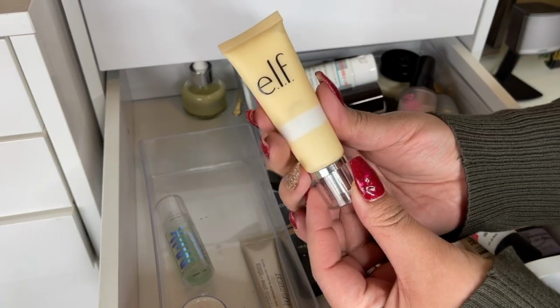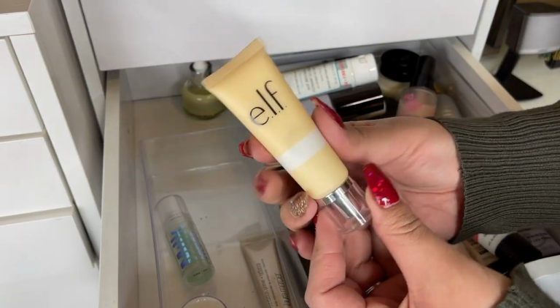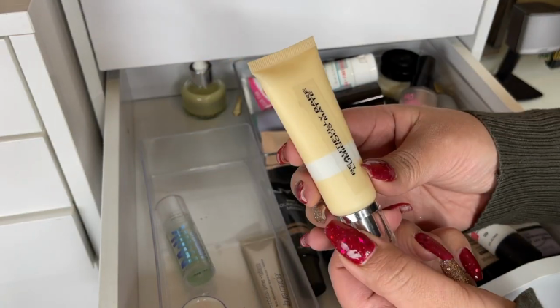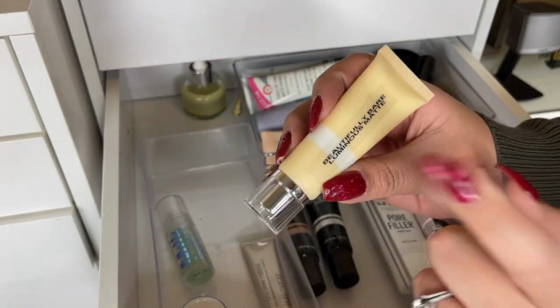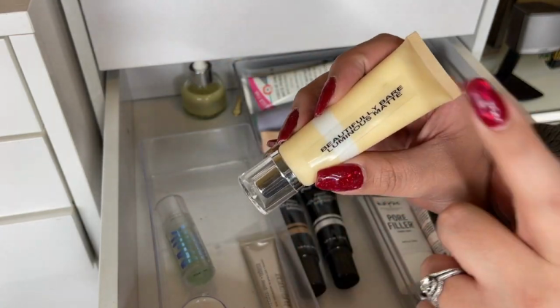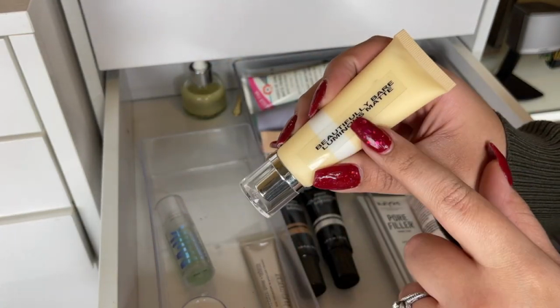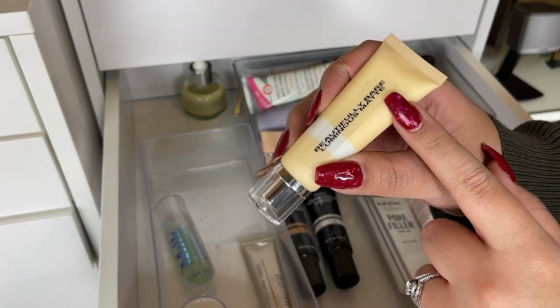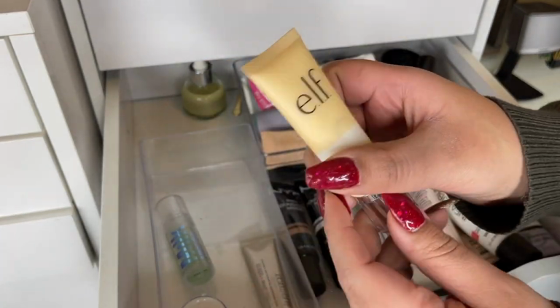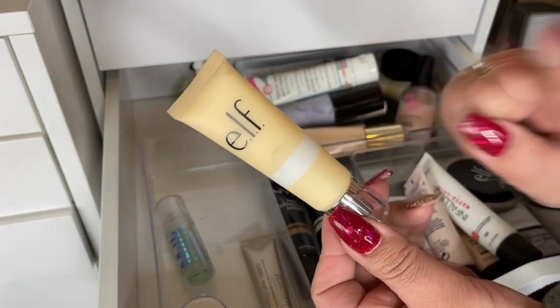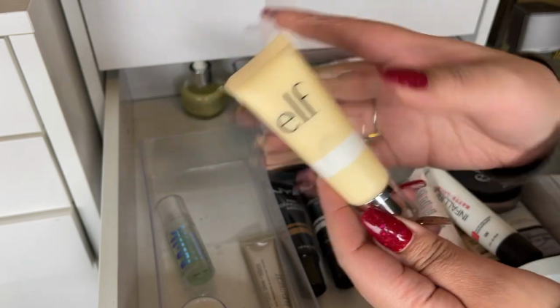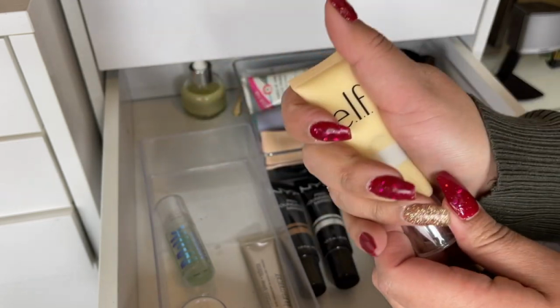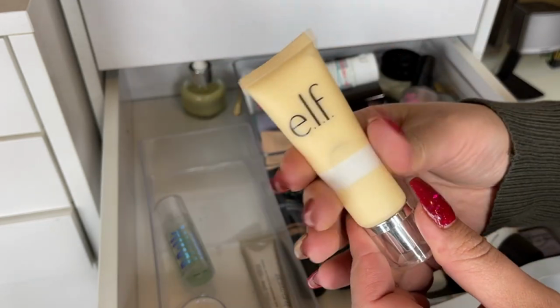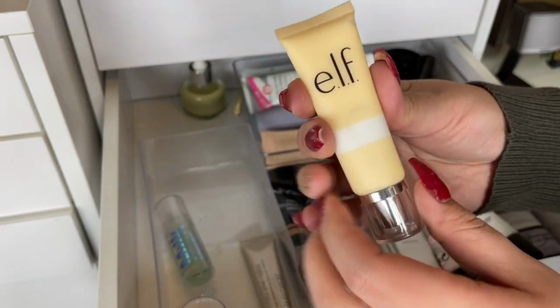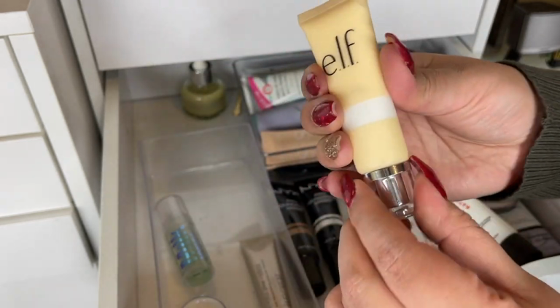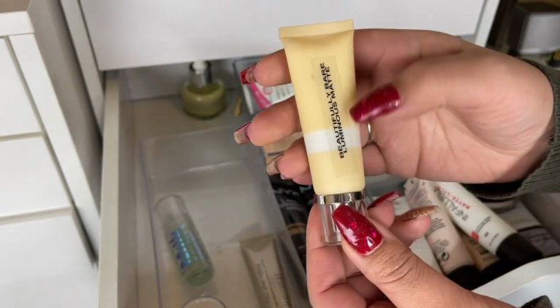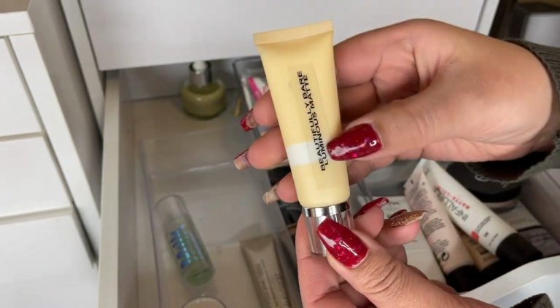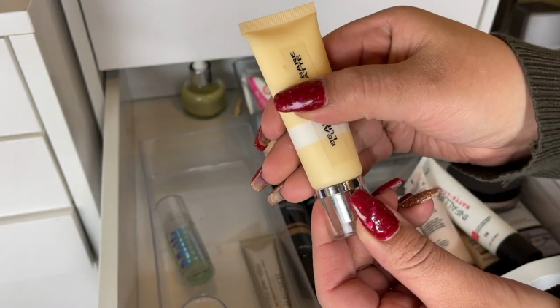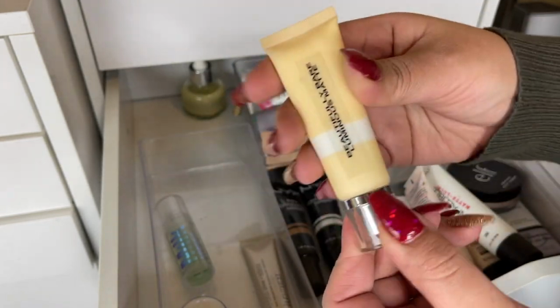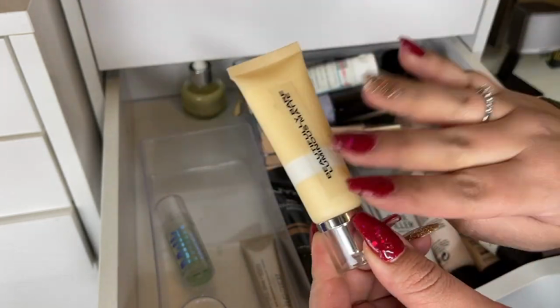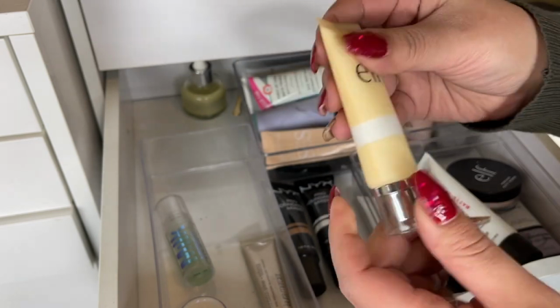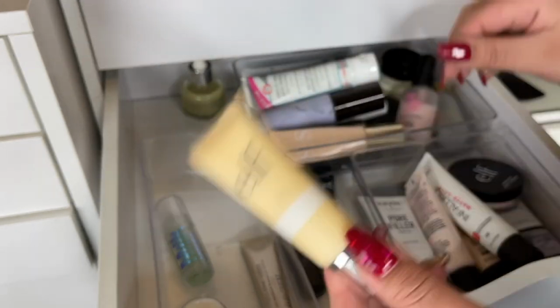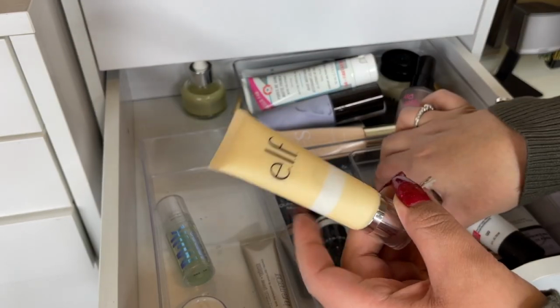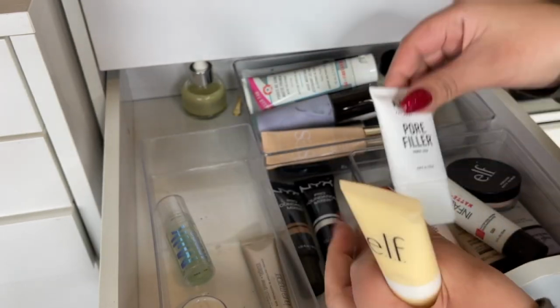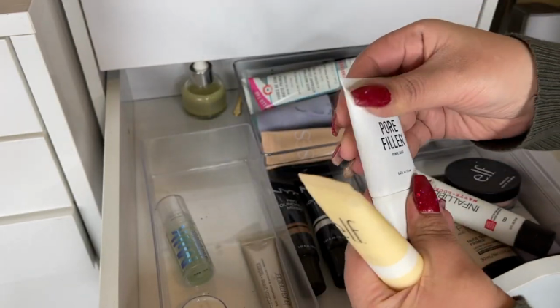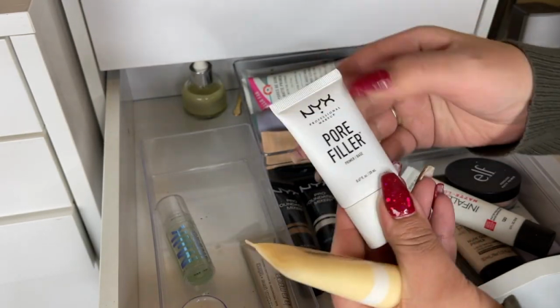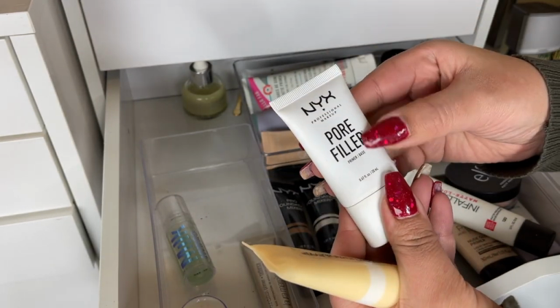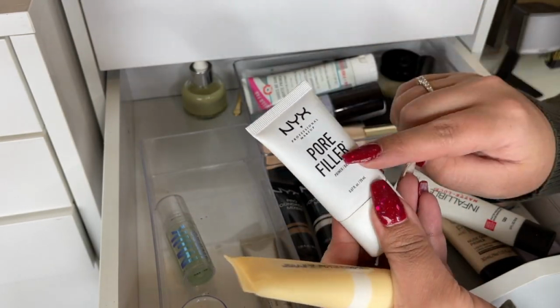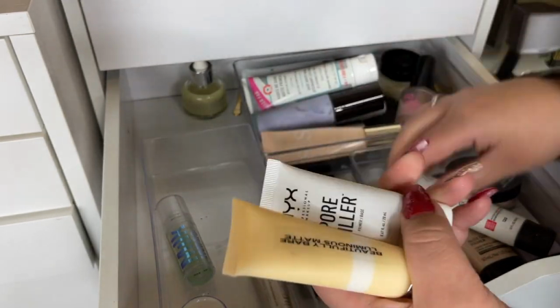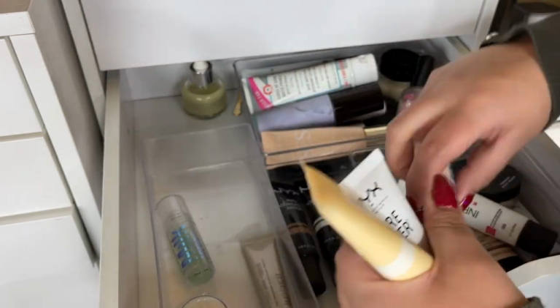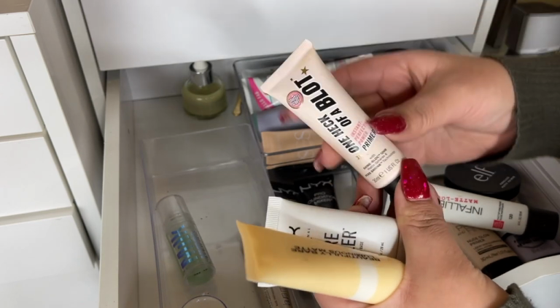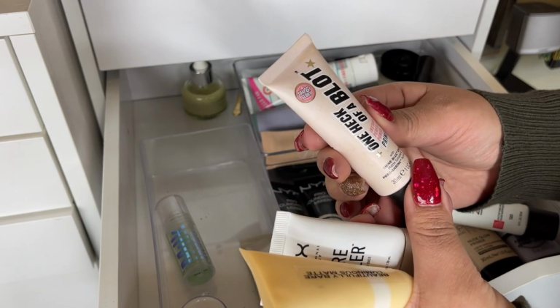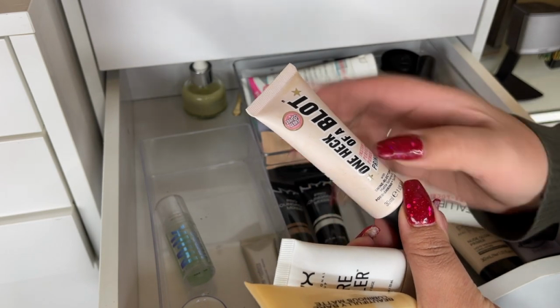Moving on to drugstore primers — the first one is the ELF Beautifully Bare Luminous Matte Primer, I really like it, super nice. I applied the name on it so I'd know what it was. Definitely going to keep this. I also like the NYX Pore Filler, I'm going to keep that — it's super nice as well.